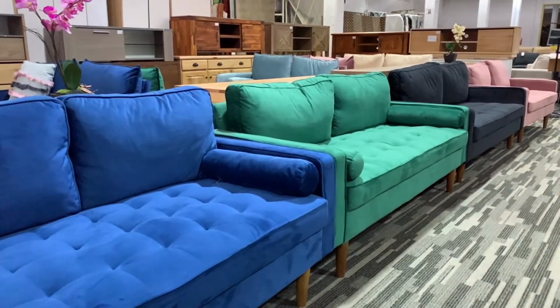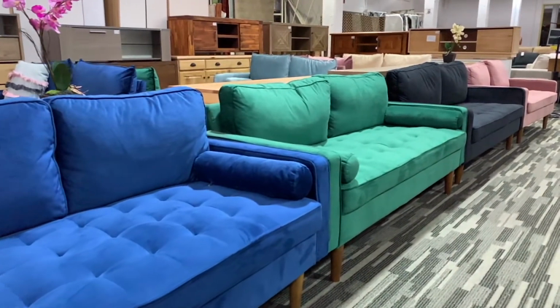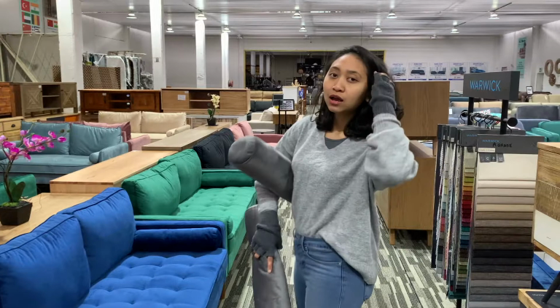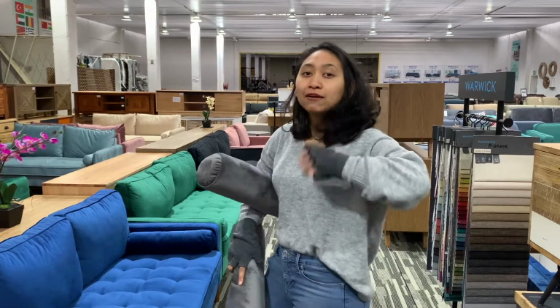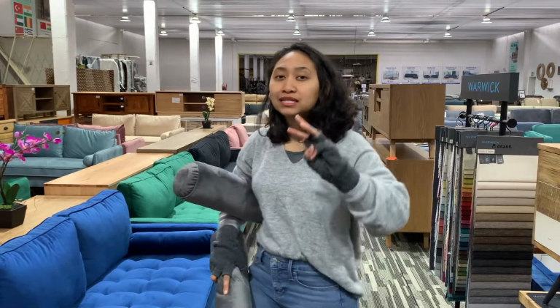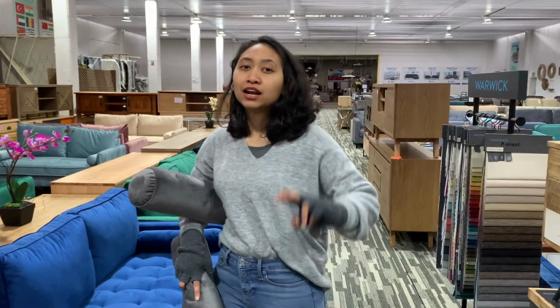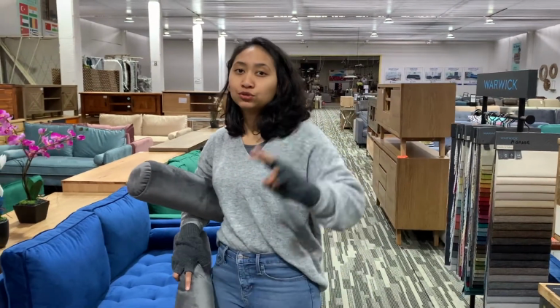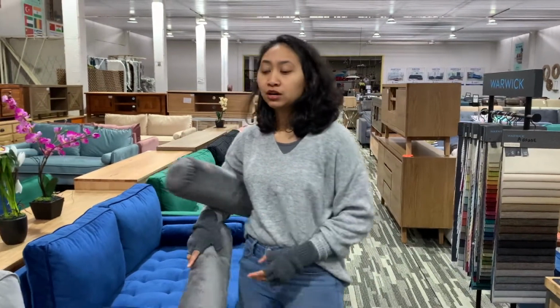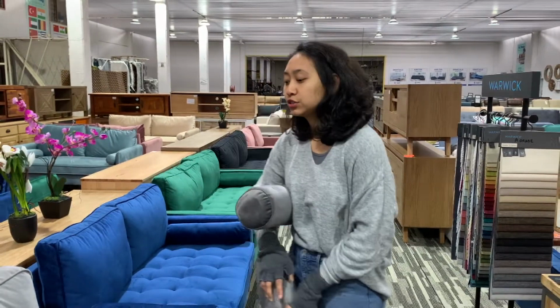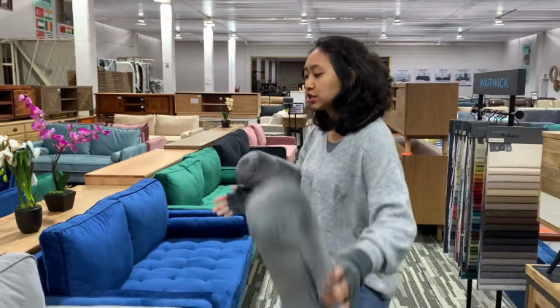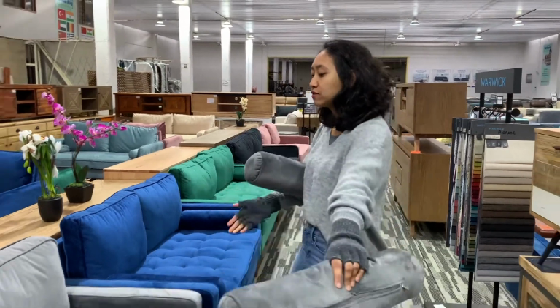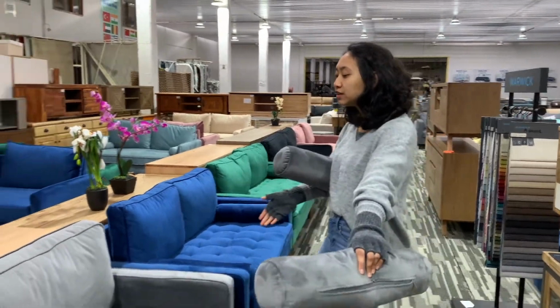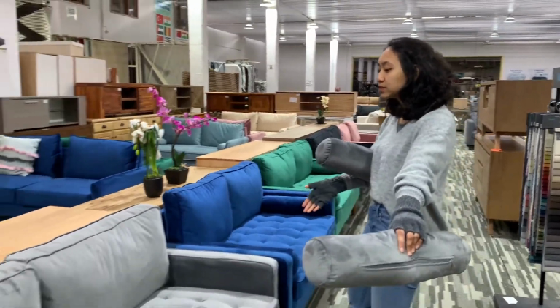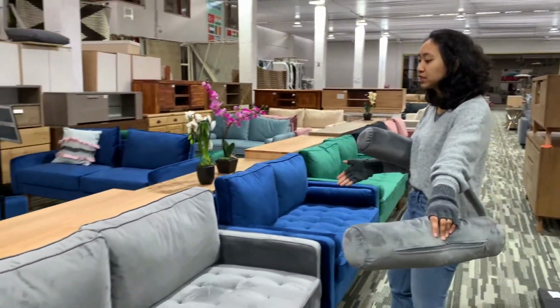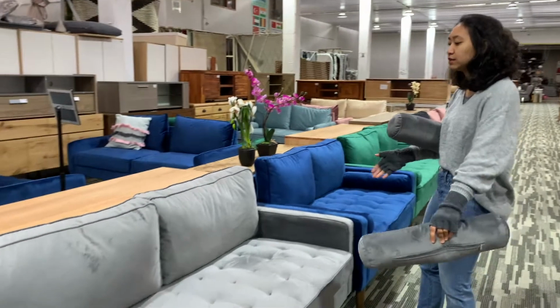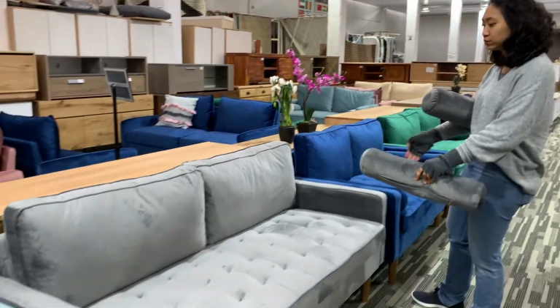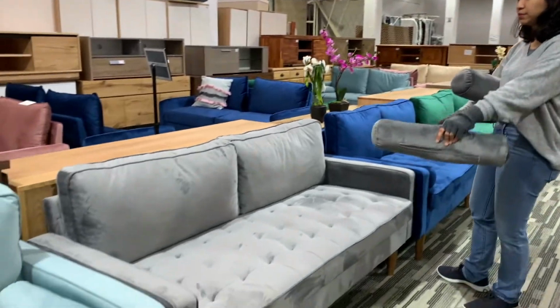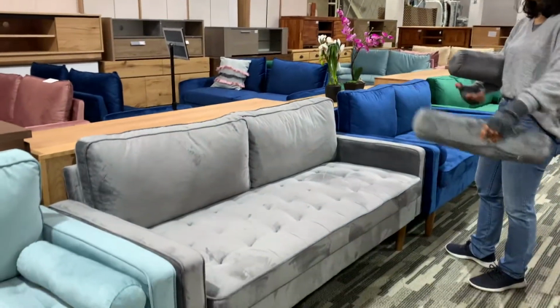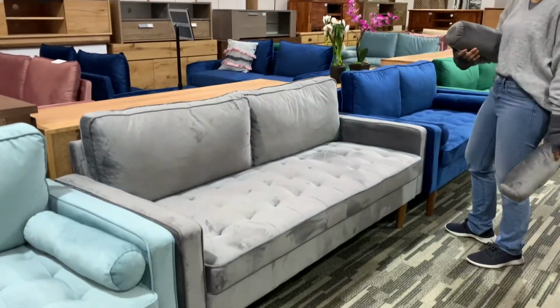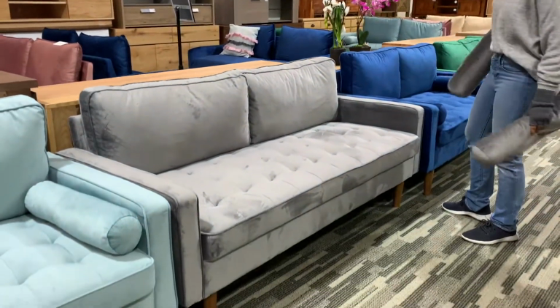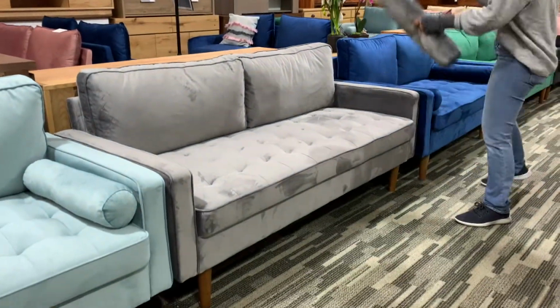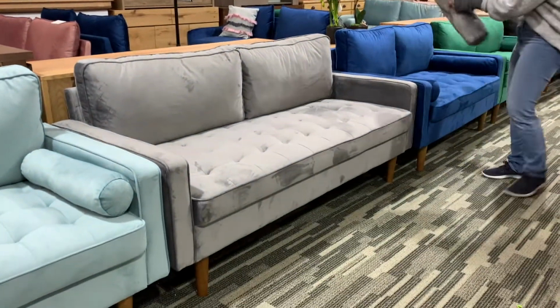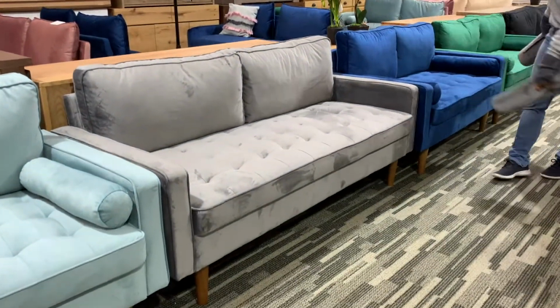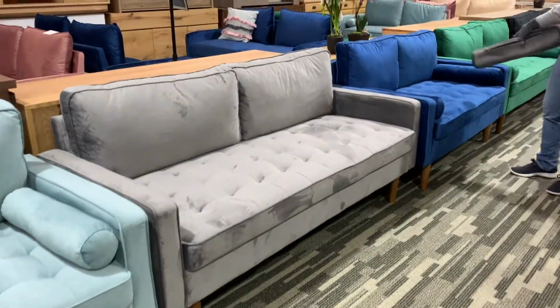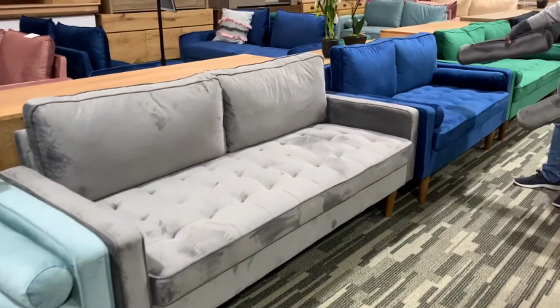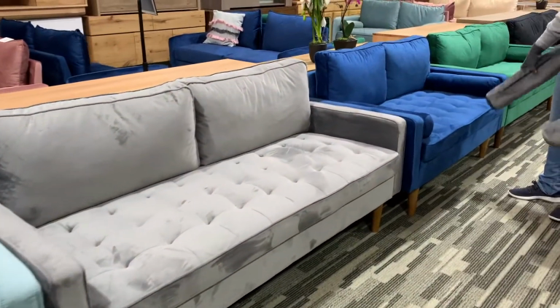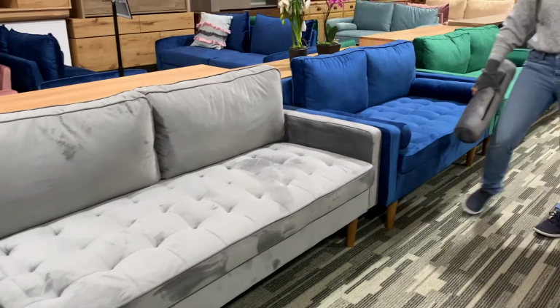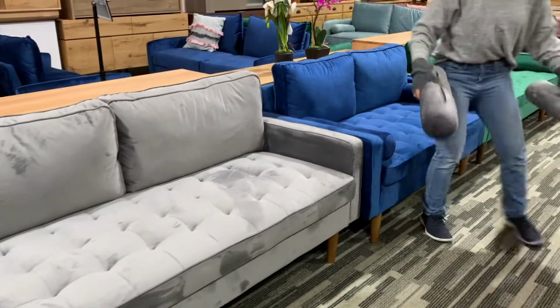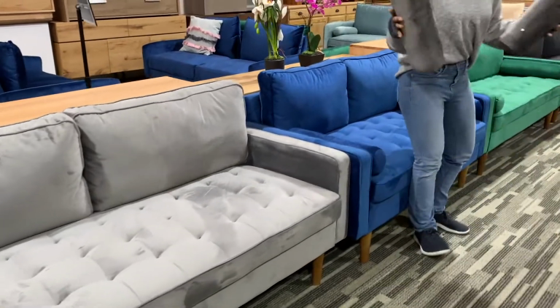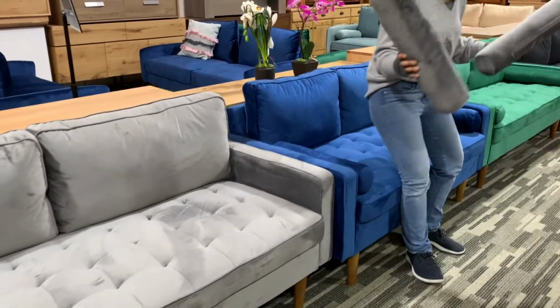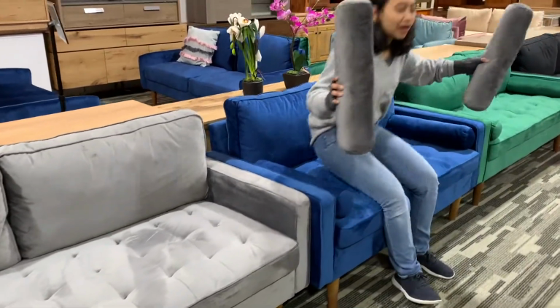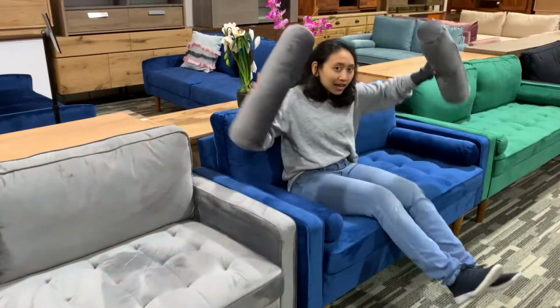We have a three seater and a two seater. So this is the look of the three seater — basically you can put three people sitting over there — and this is the two seater, so only two people.